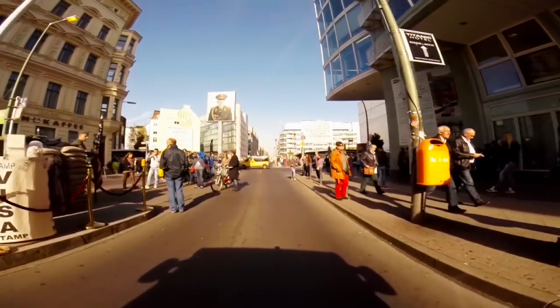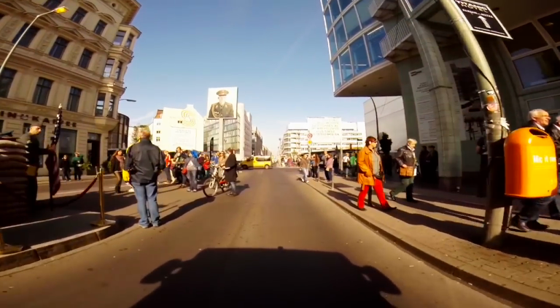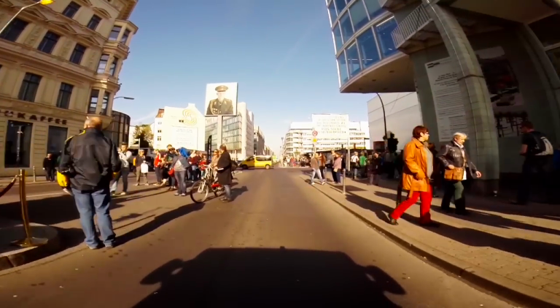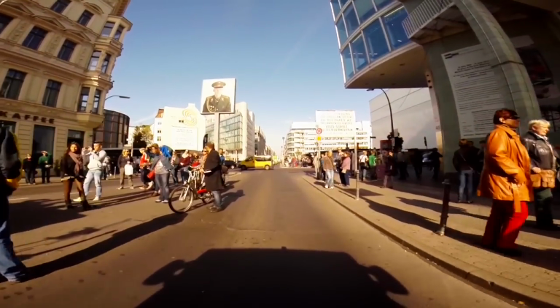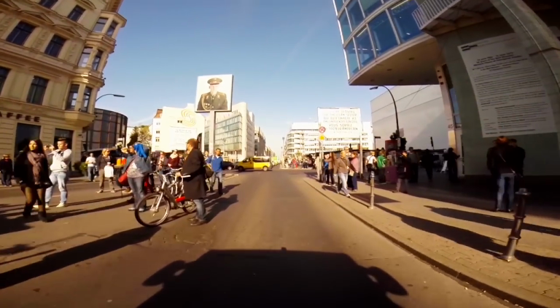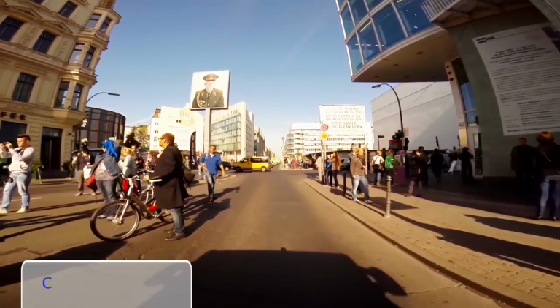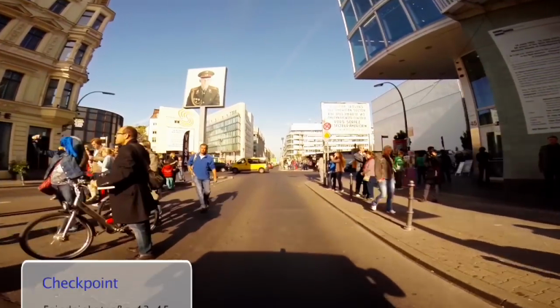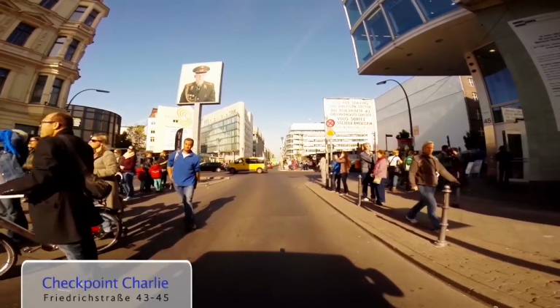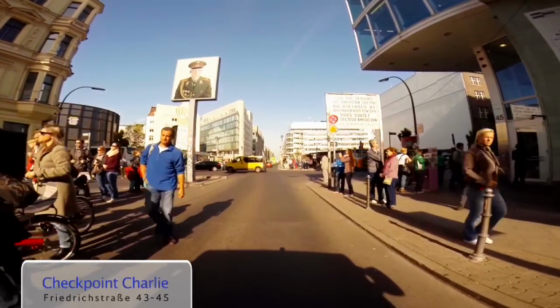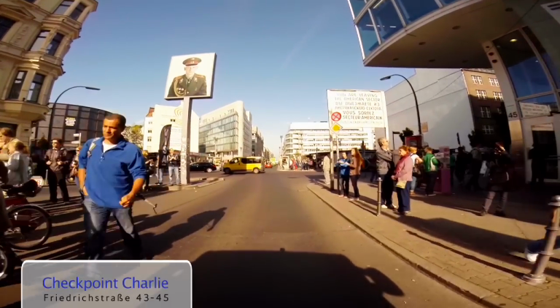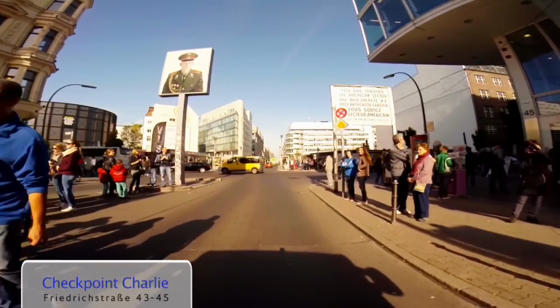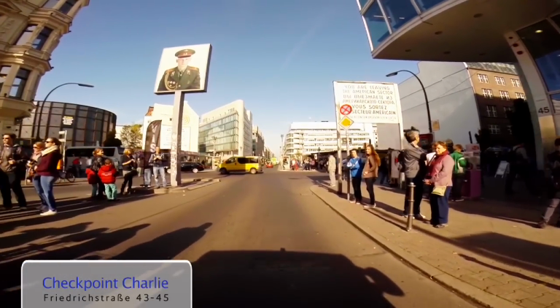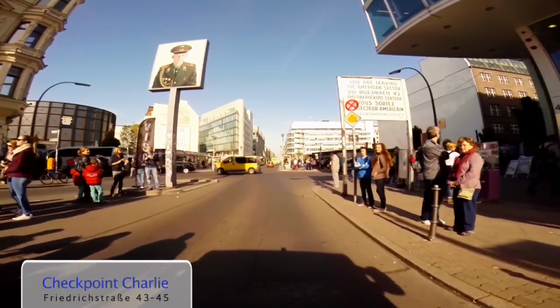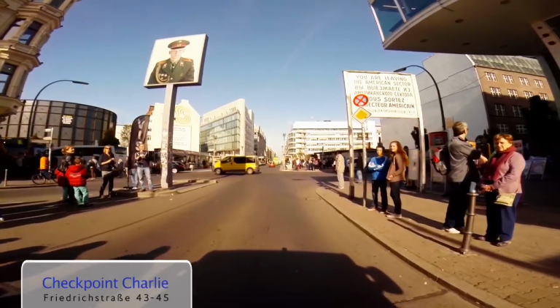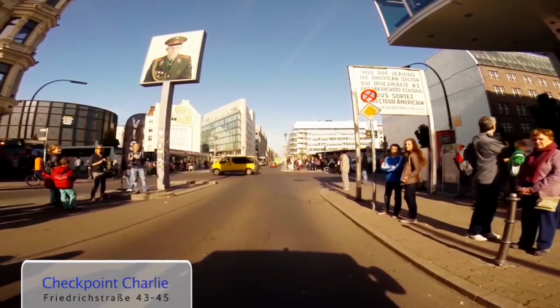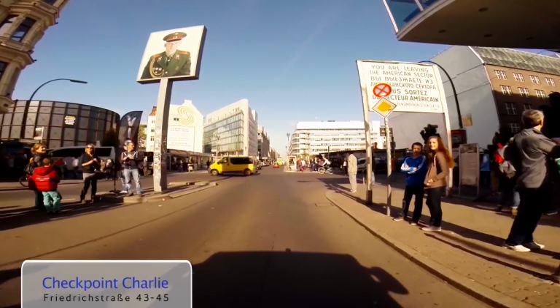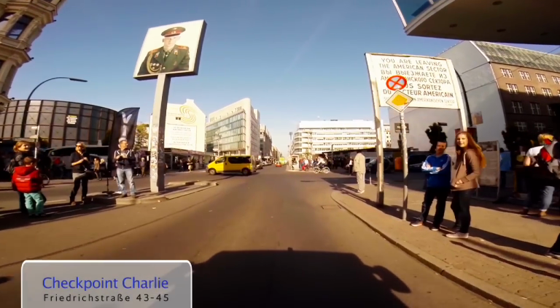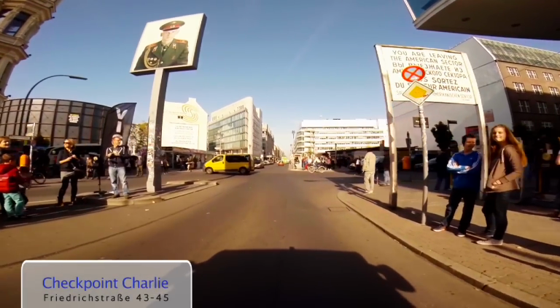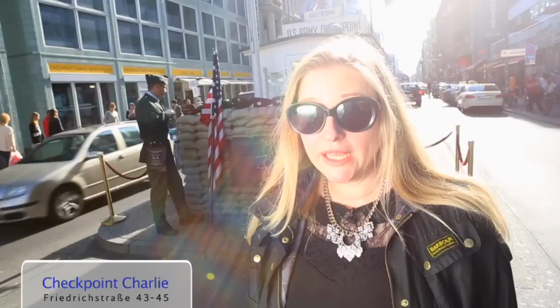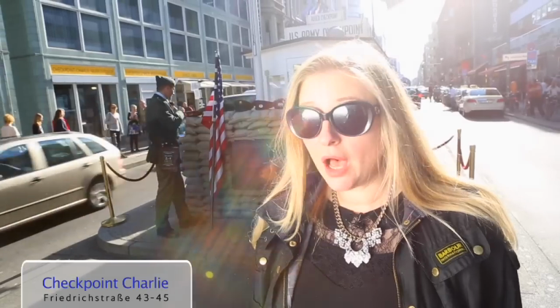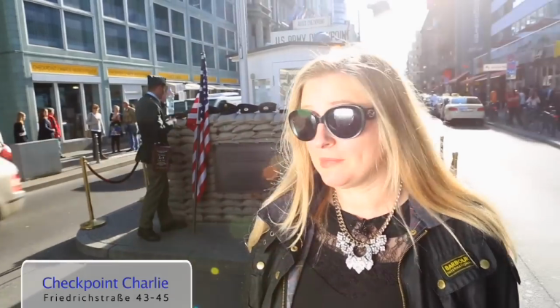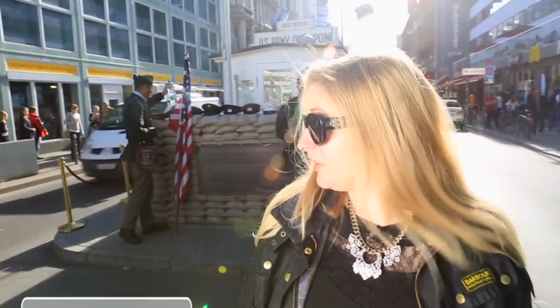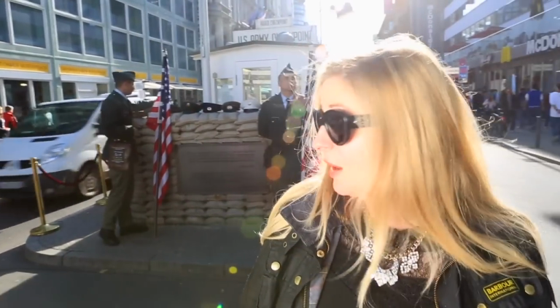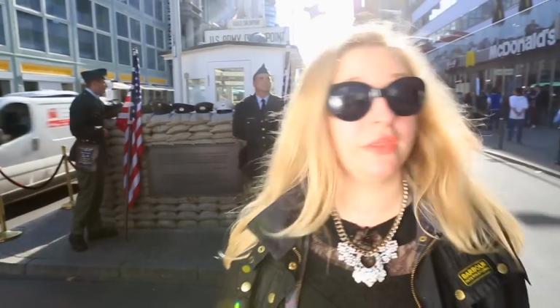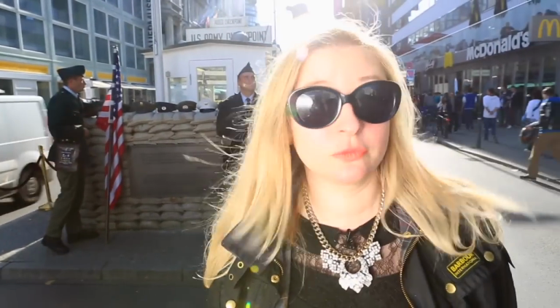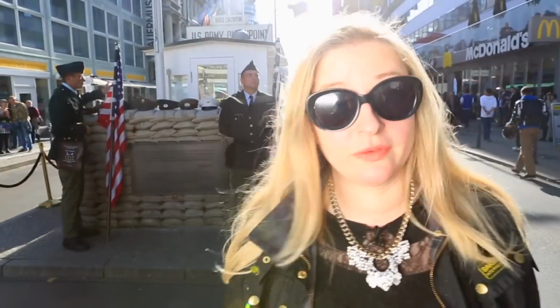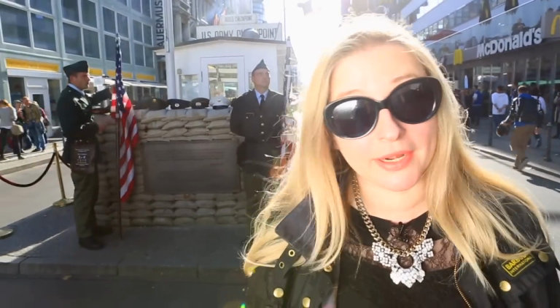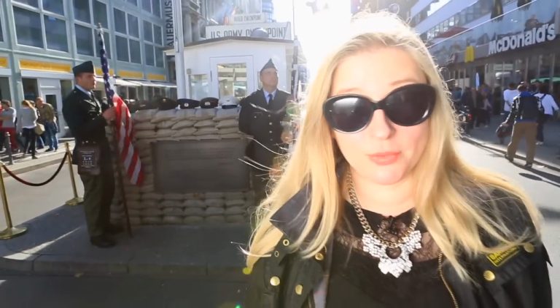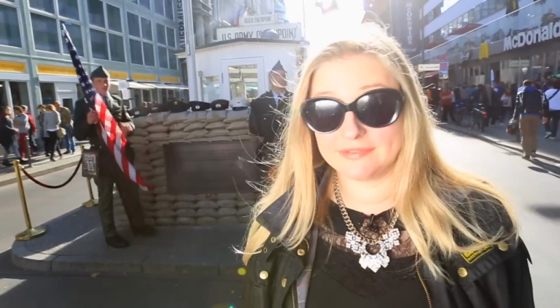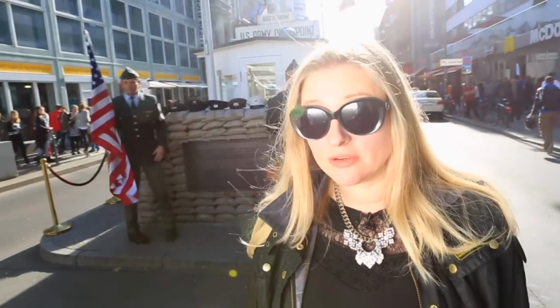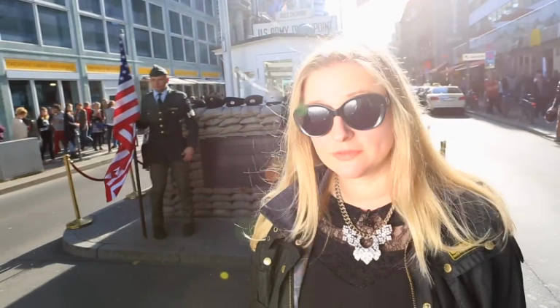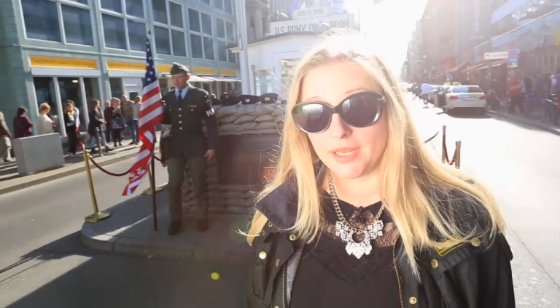We're here at Checkpoint Charlie in Berlin, once one of the most iconic places in the Cold War. It's hard to imagine now that this was once a barrier between East and West Berlin.